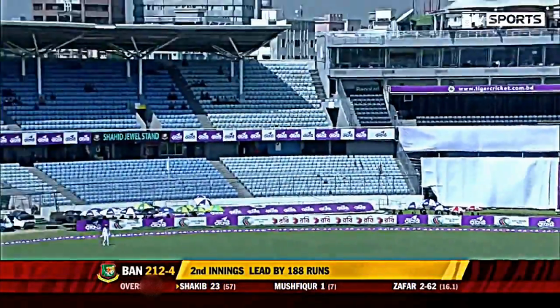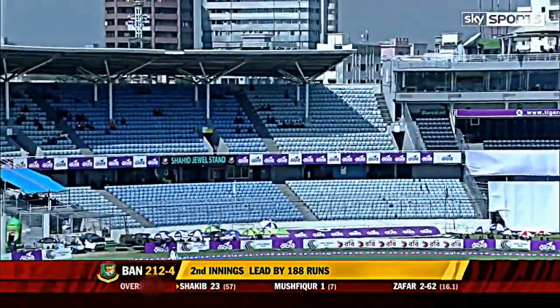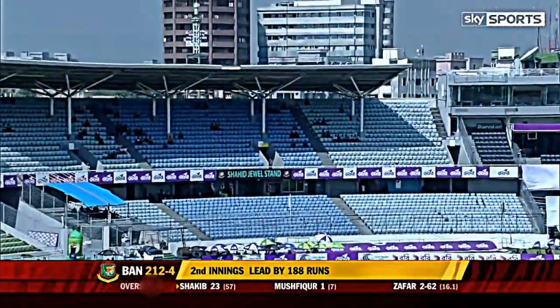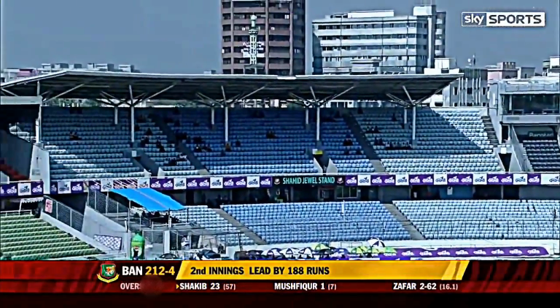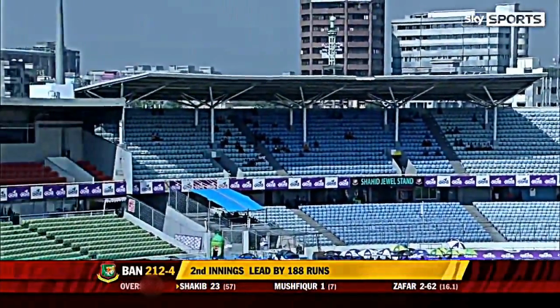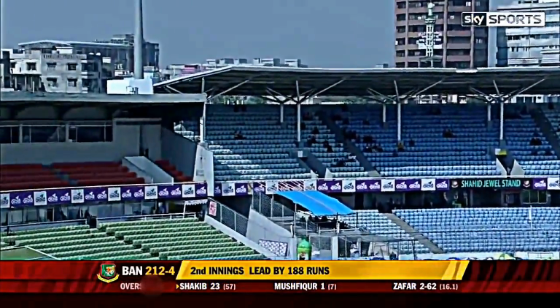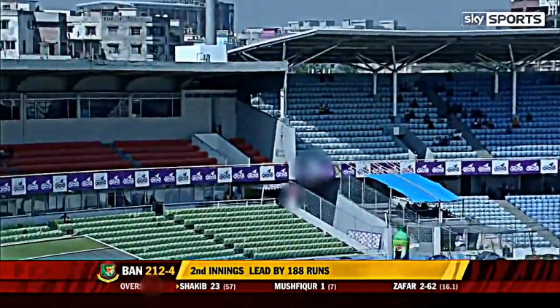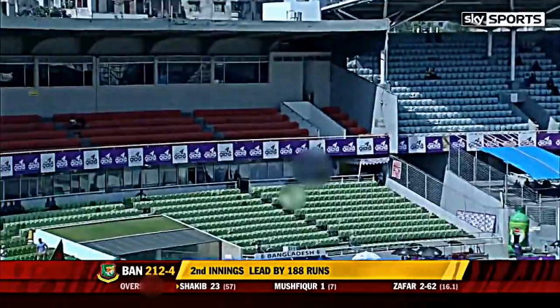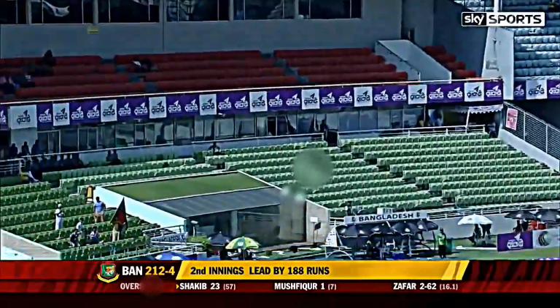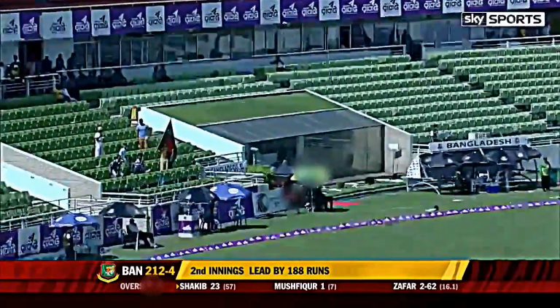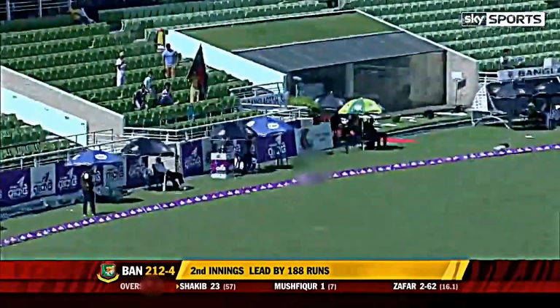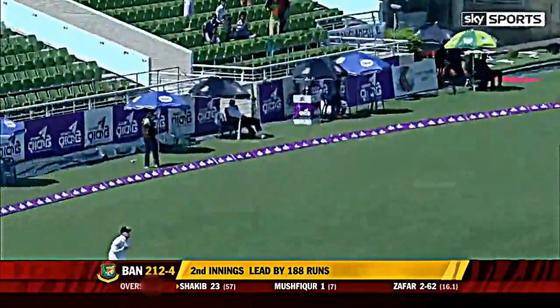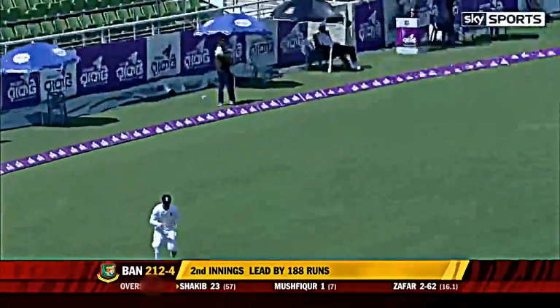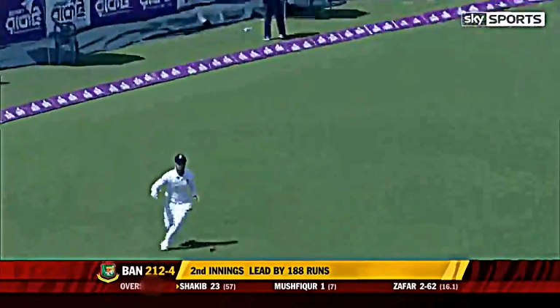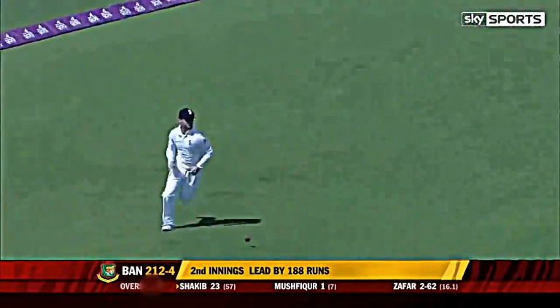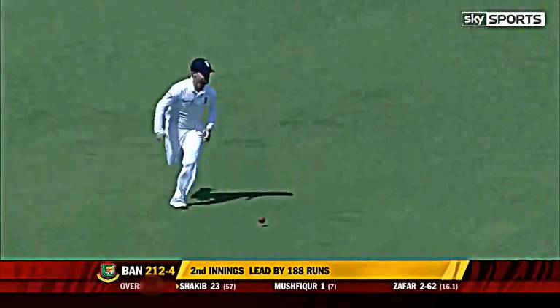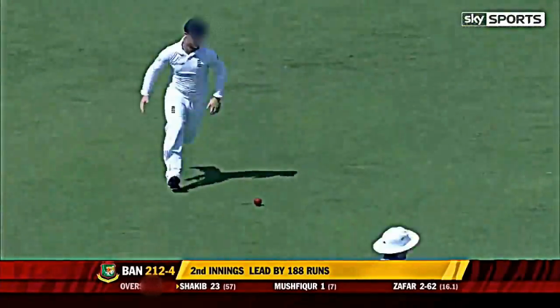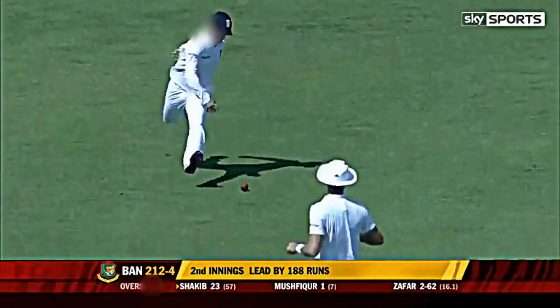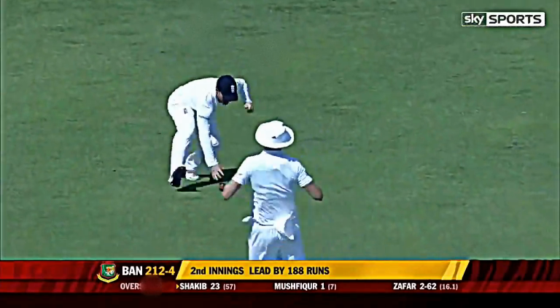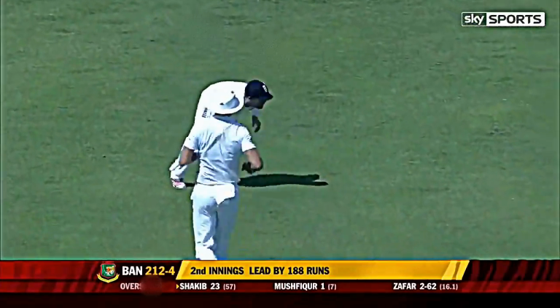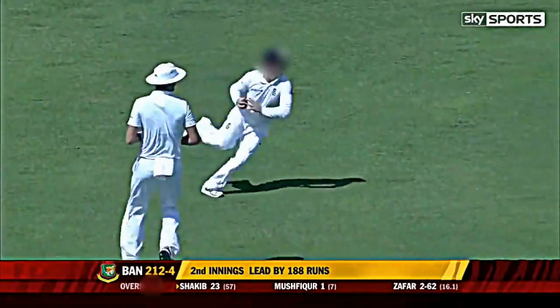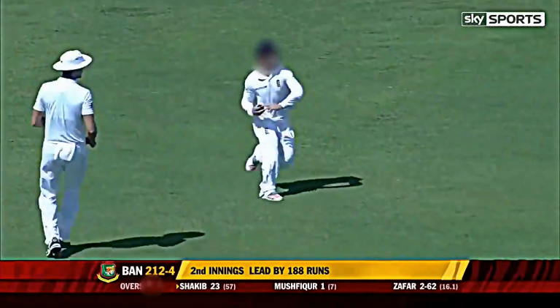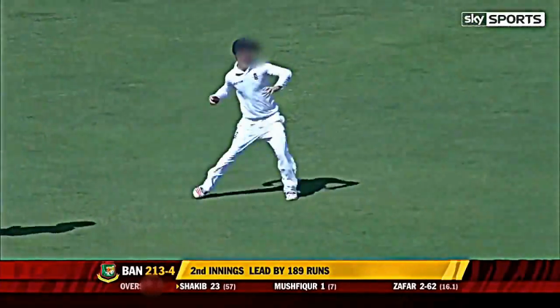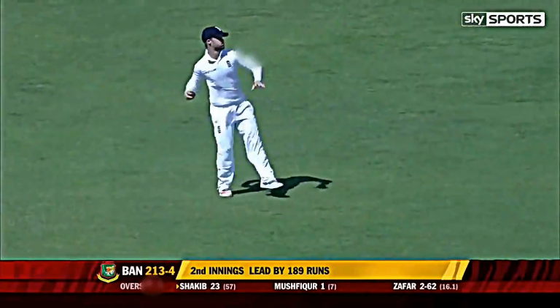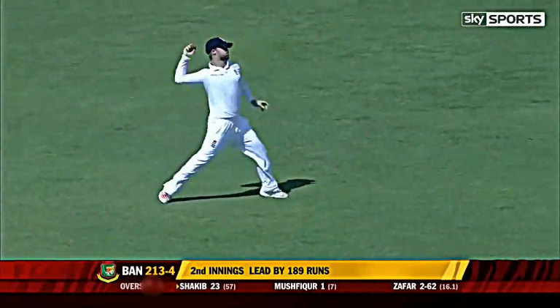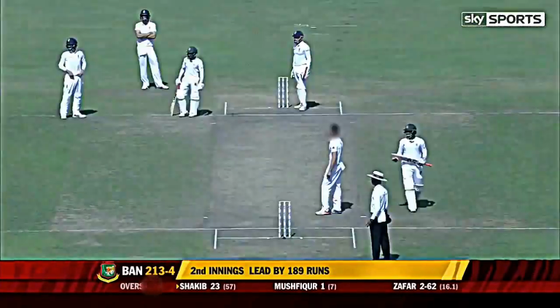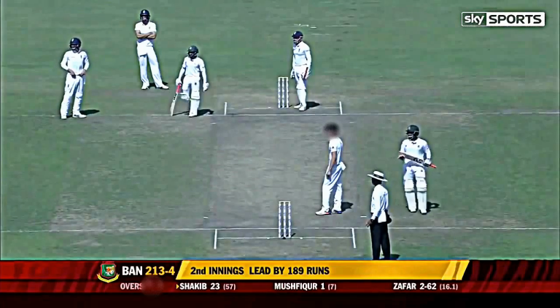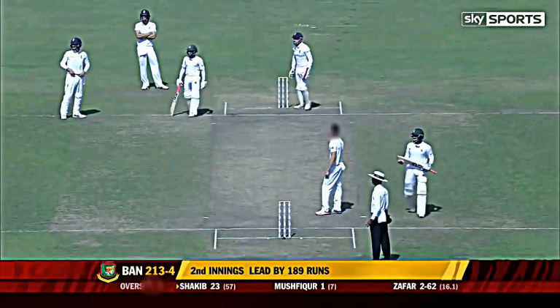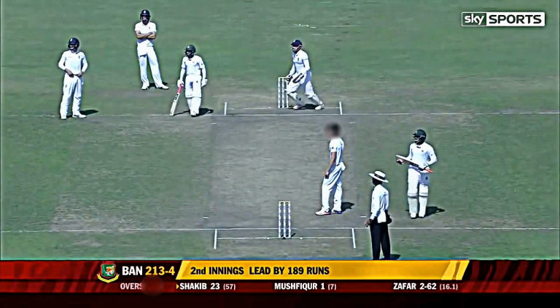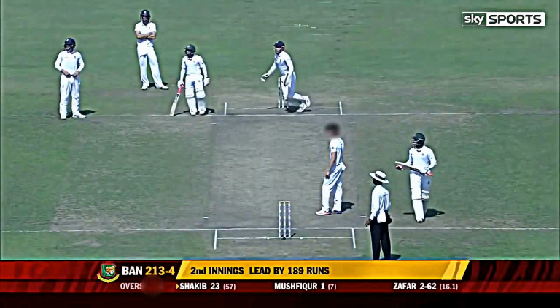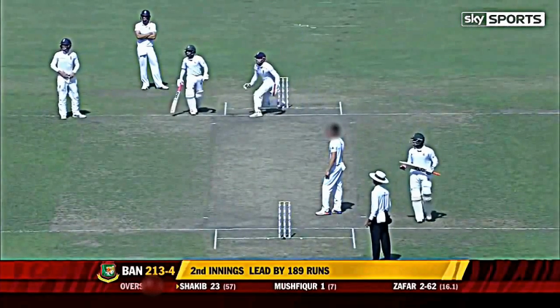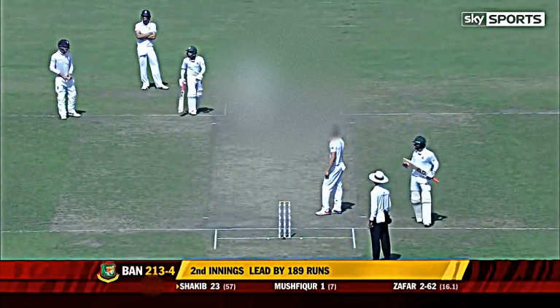In the air. To duck it, dropped. Simple catch dropped — England are having a terrible morning.